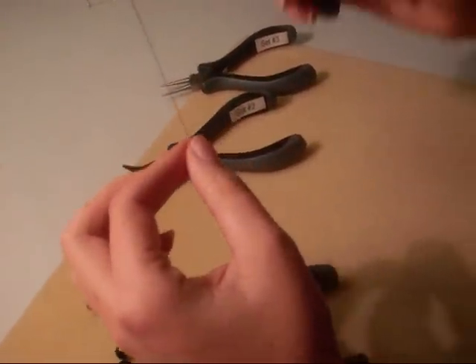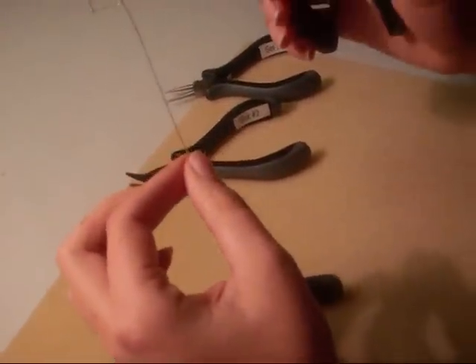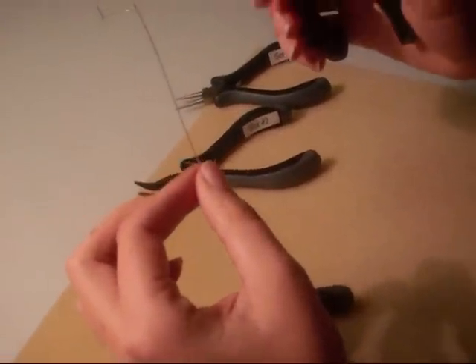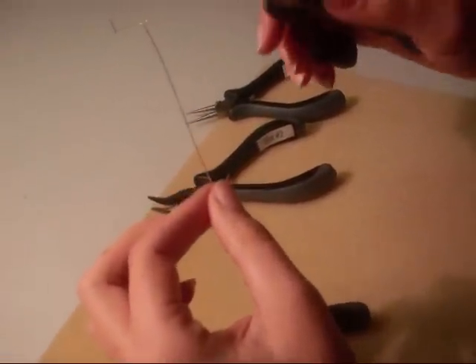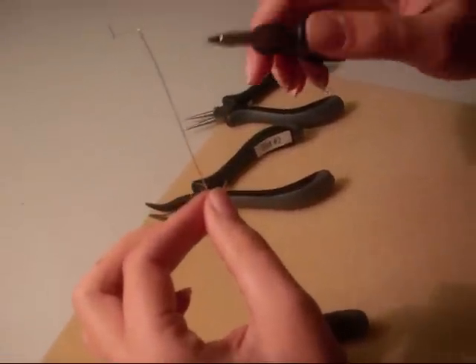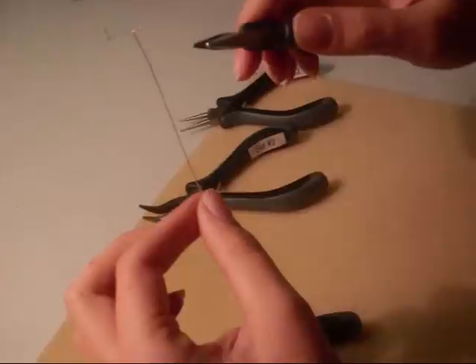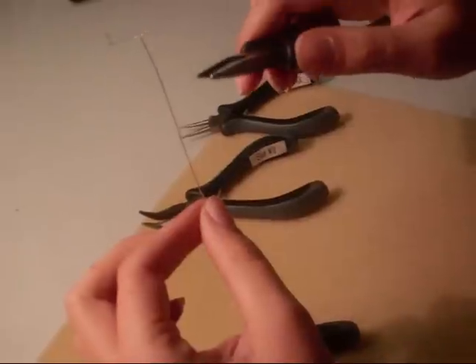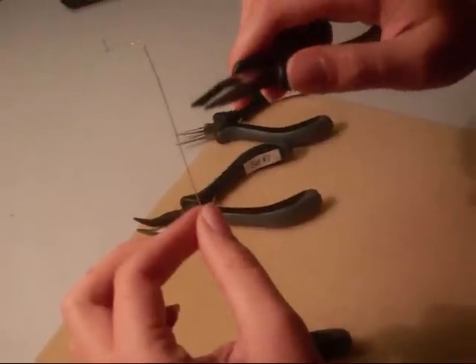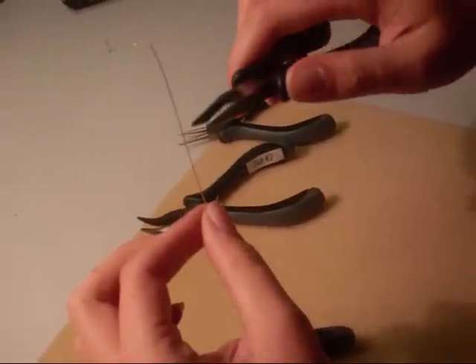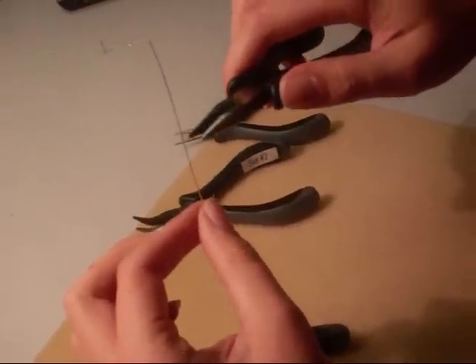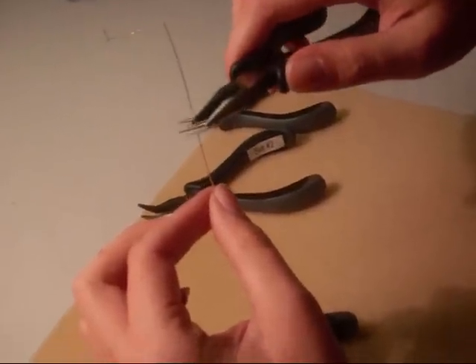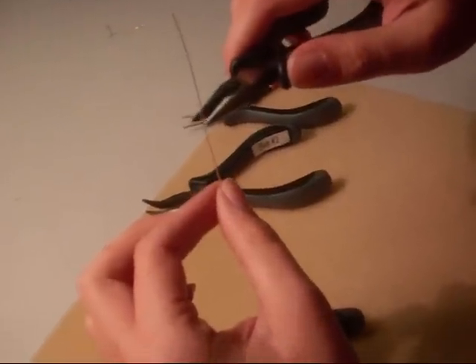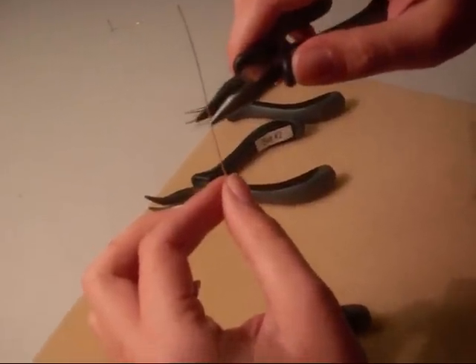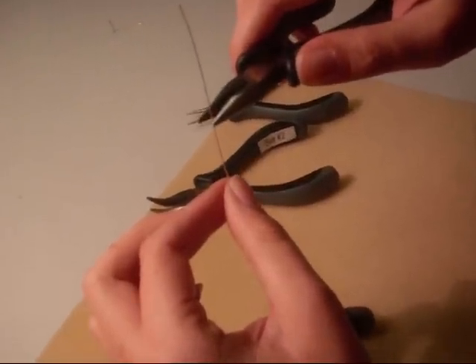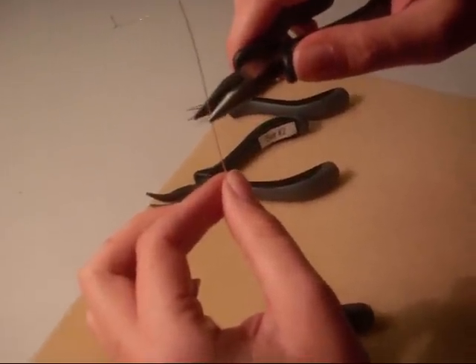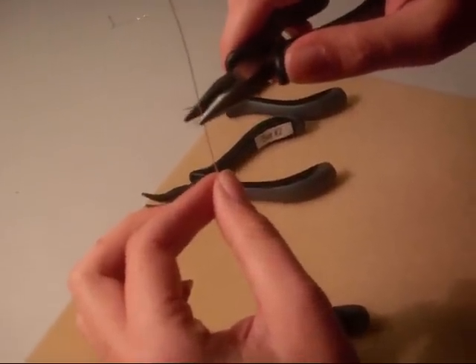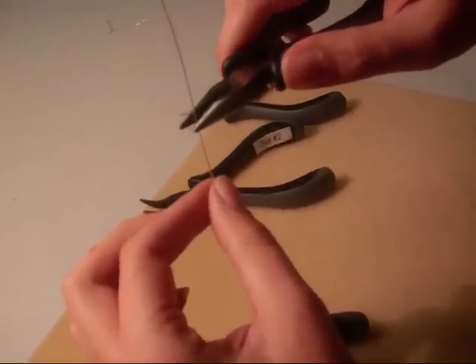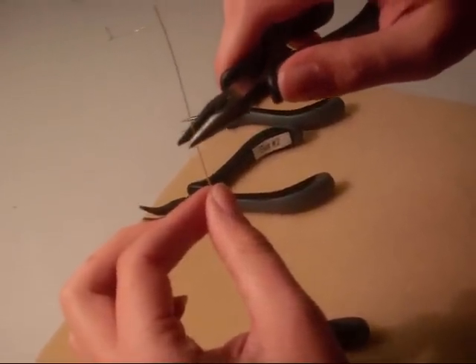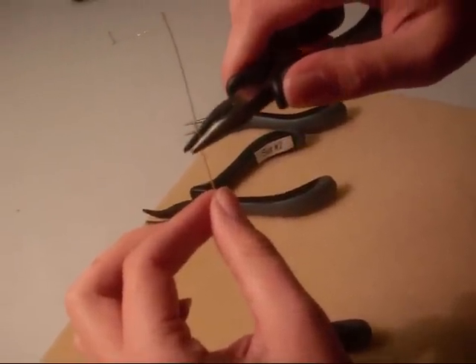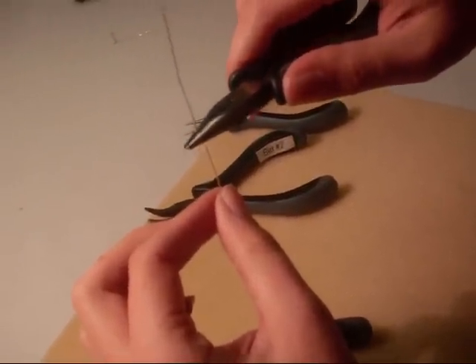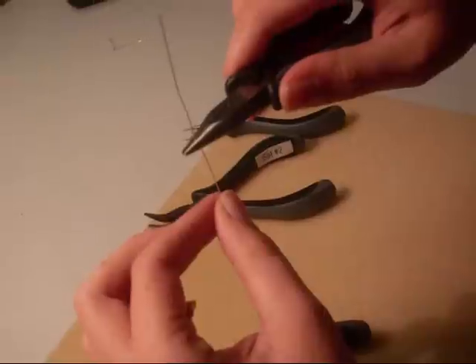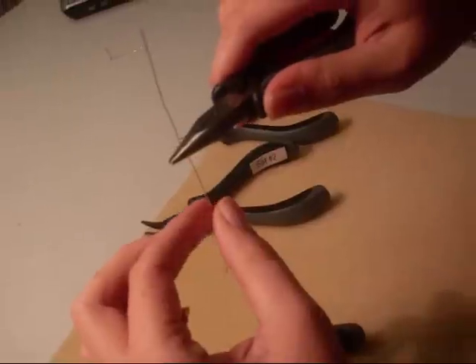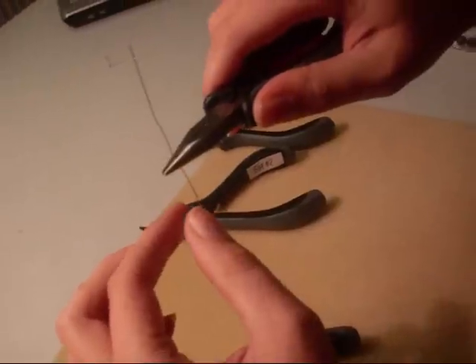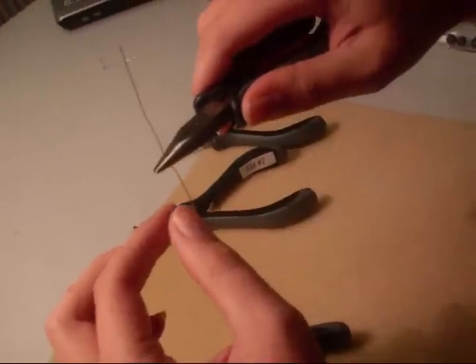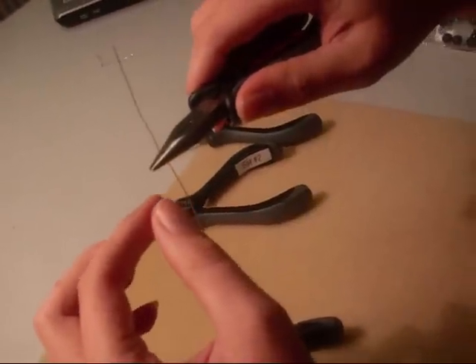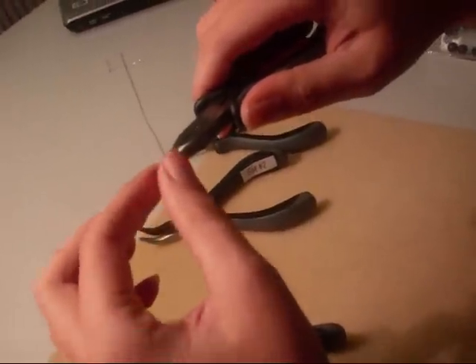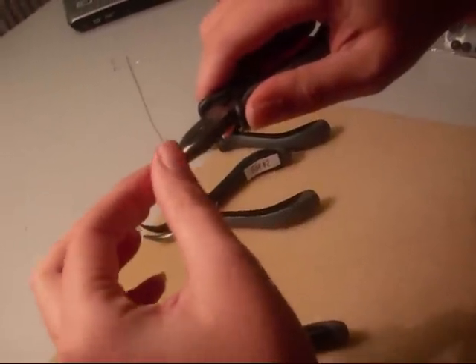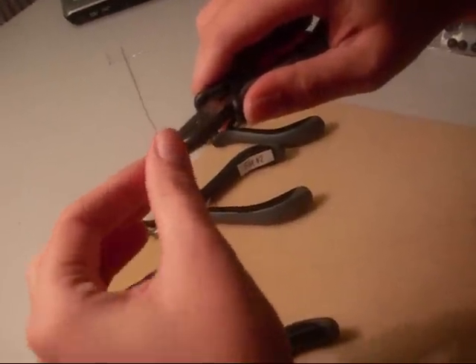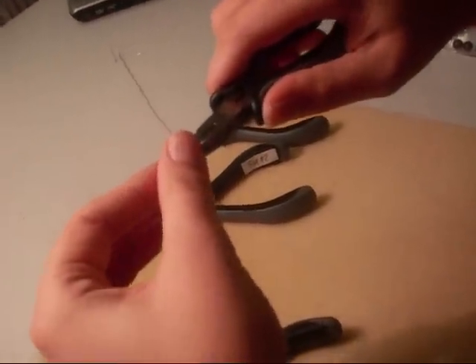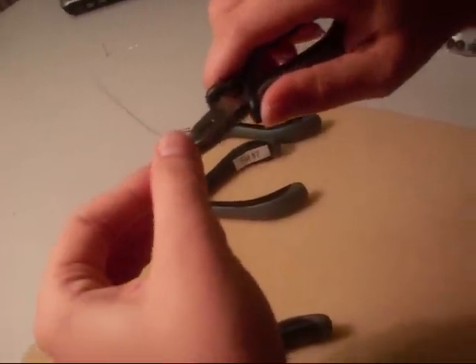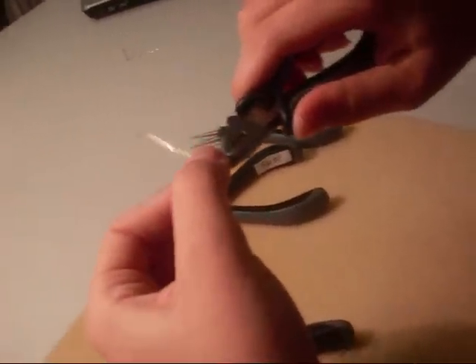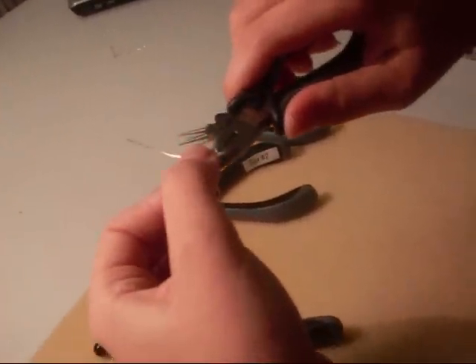After that, you're going to want to take your chain nose pliers and put them about an inch and a half down from the top. Then bend the wire away from you.